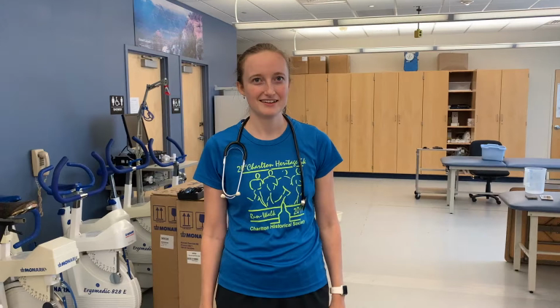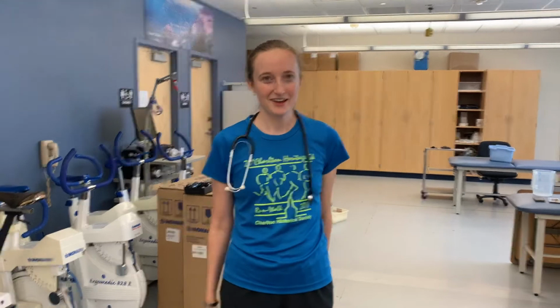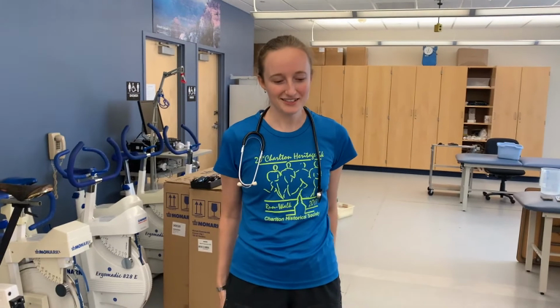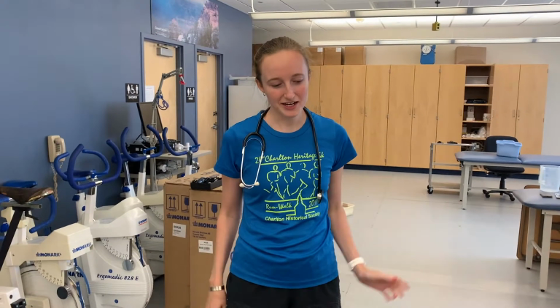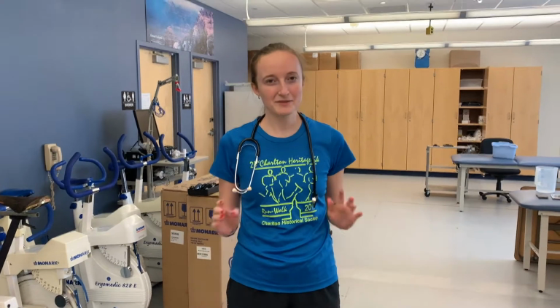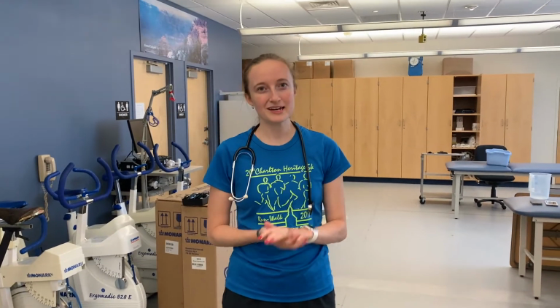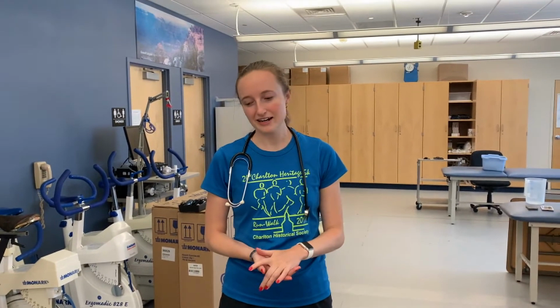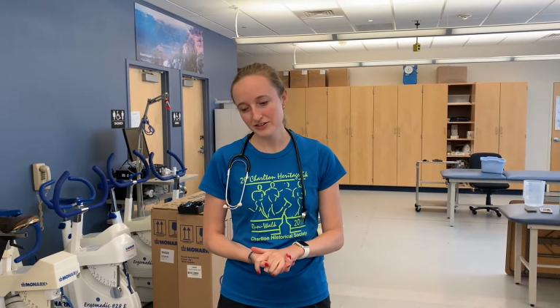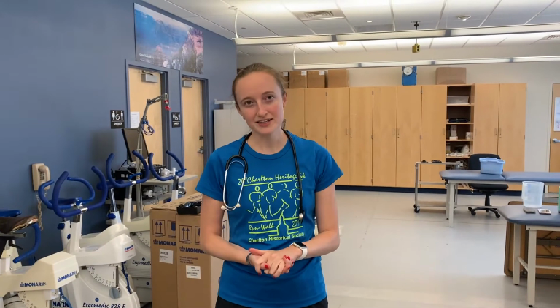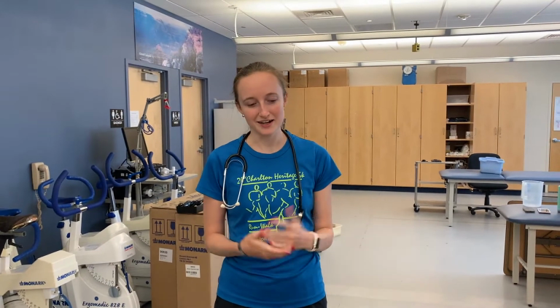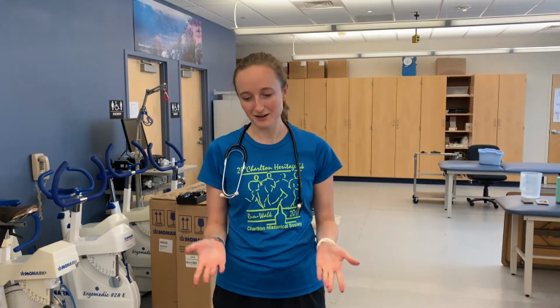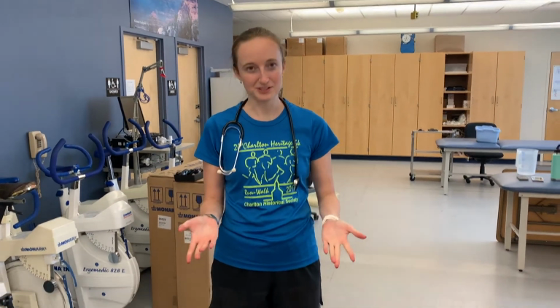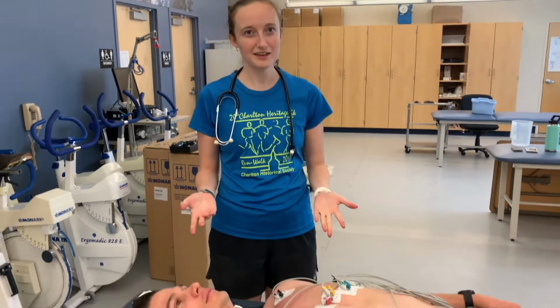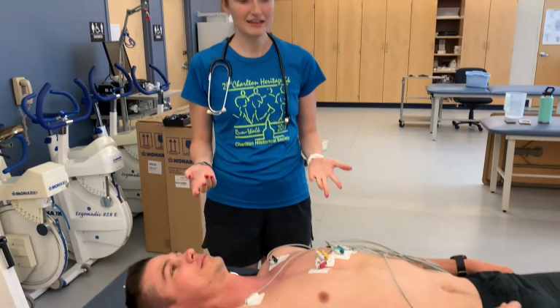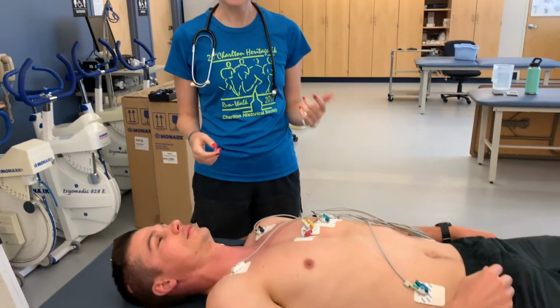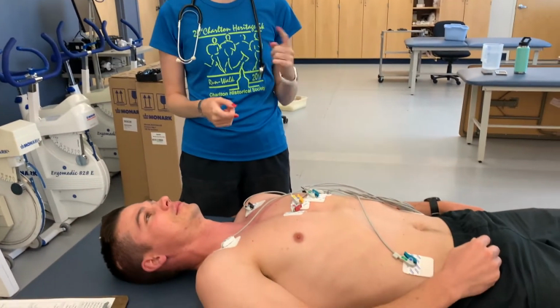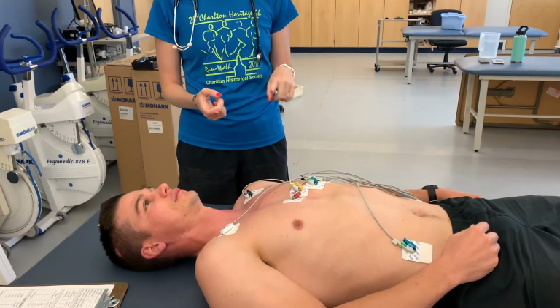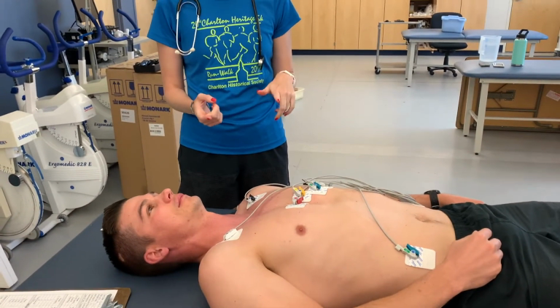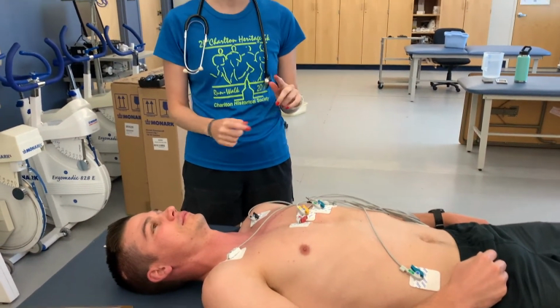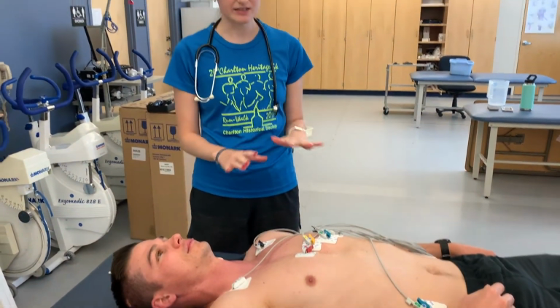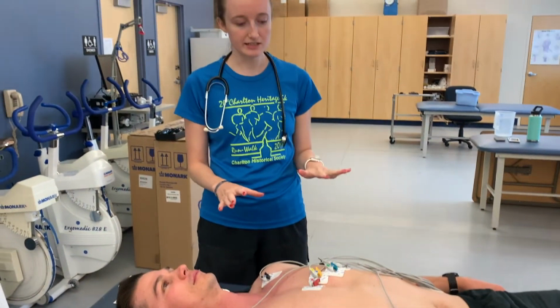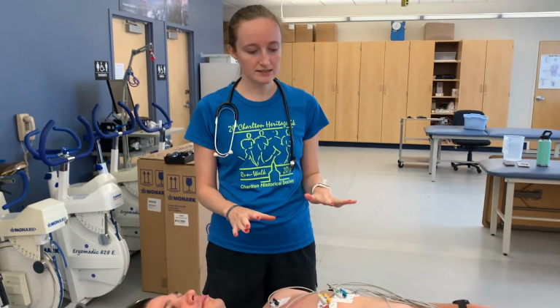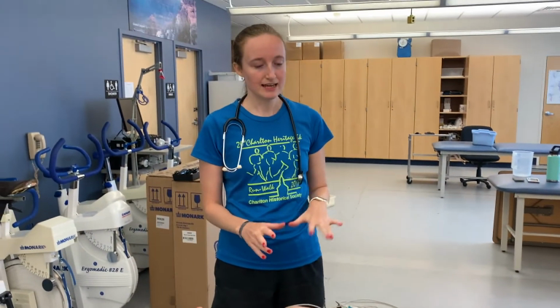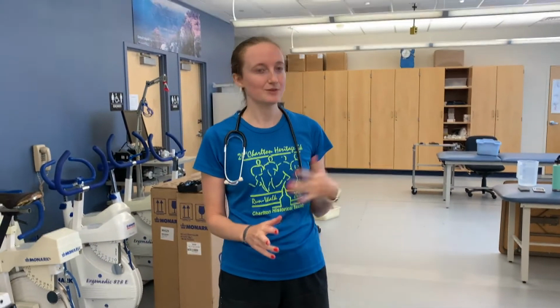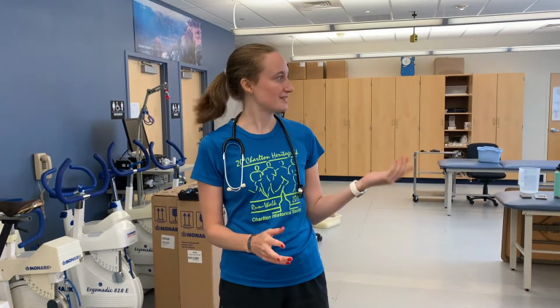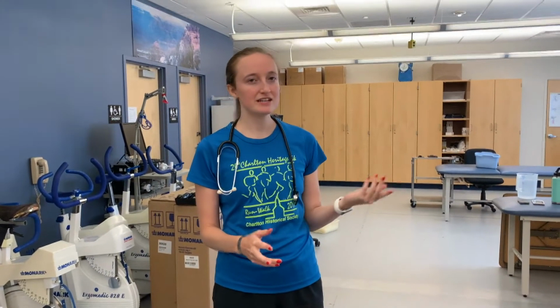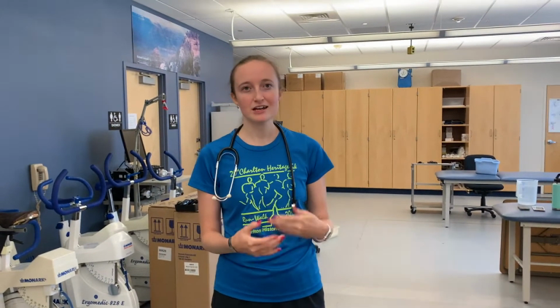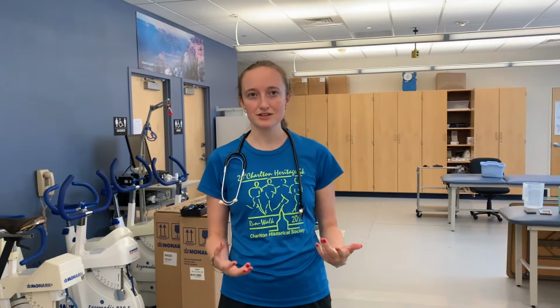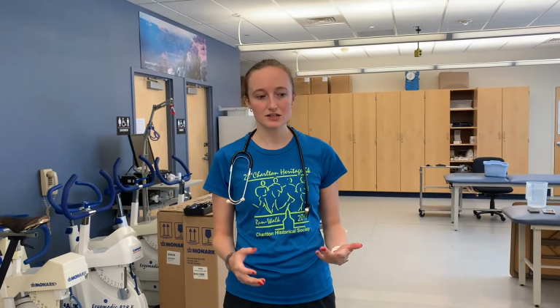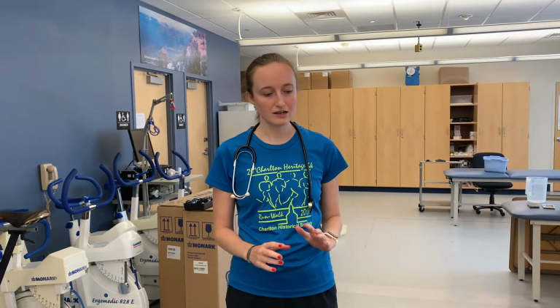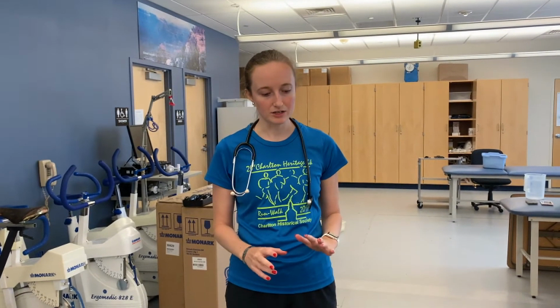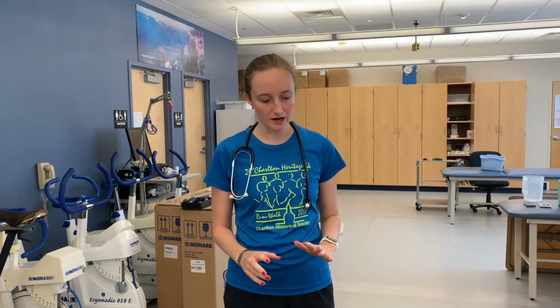Today we're going to be doing a graded exercise test on our subject Ethan. We have already prepped him with his ECGs and we've done the impedance check — everything's looking good and we're good to go.